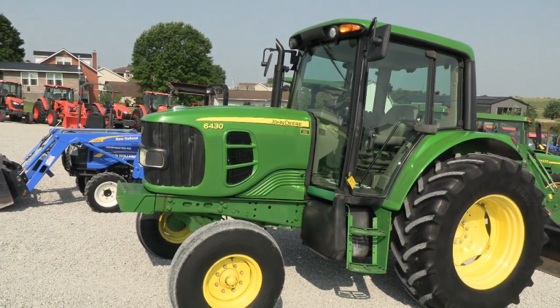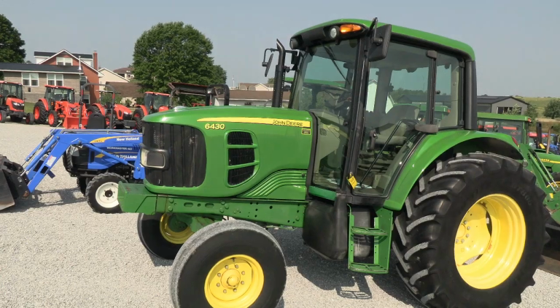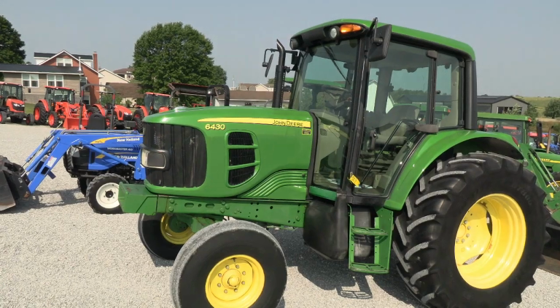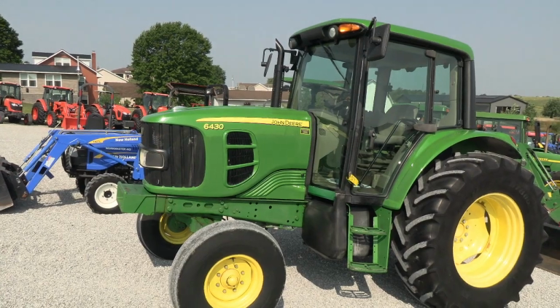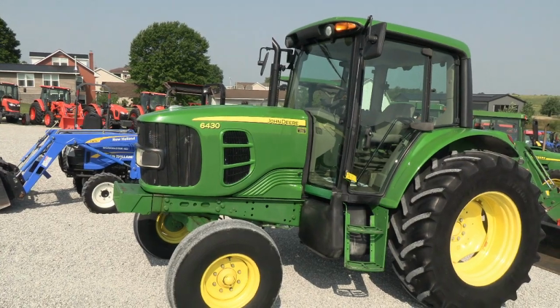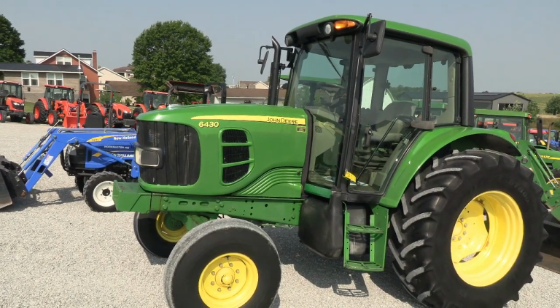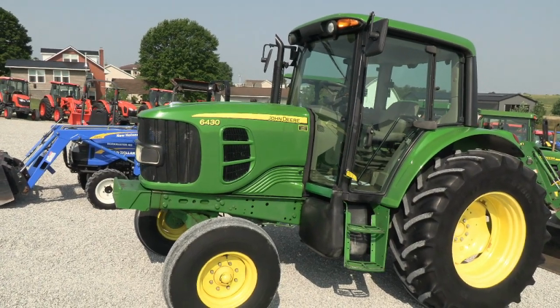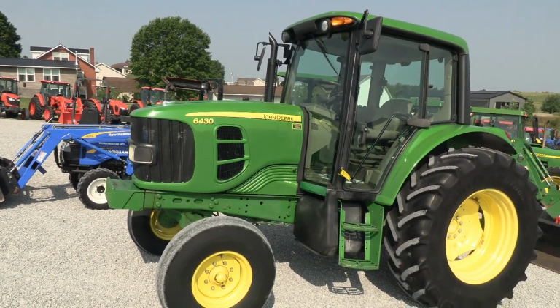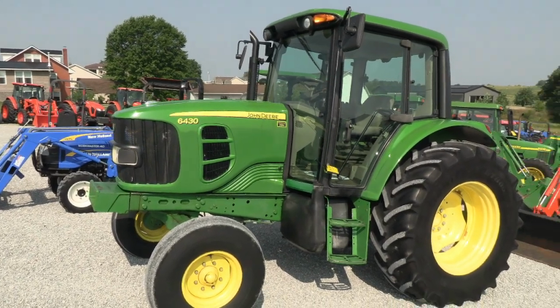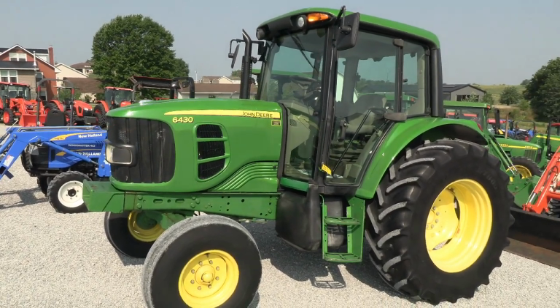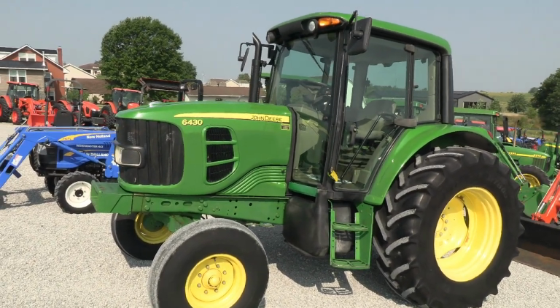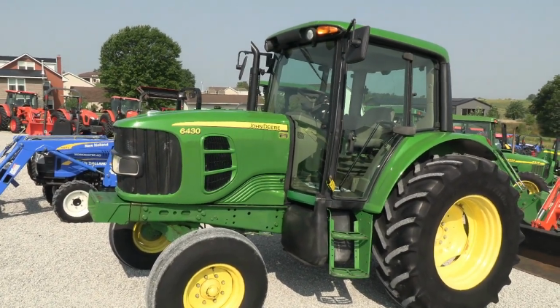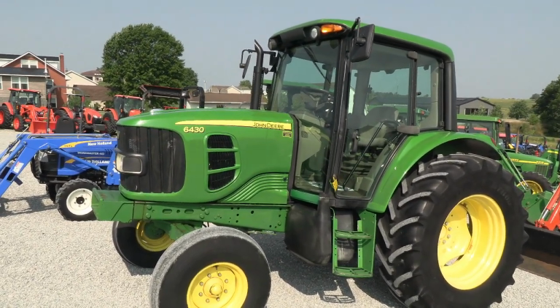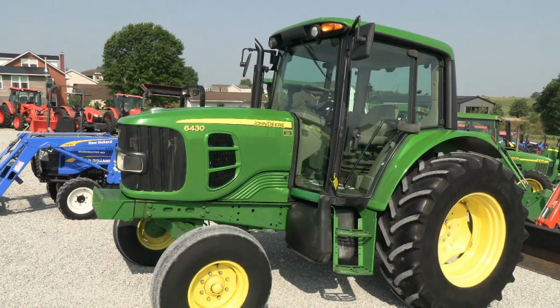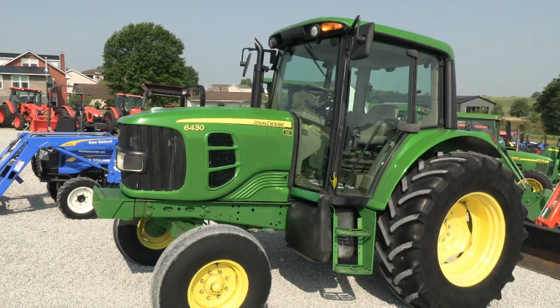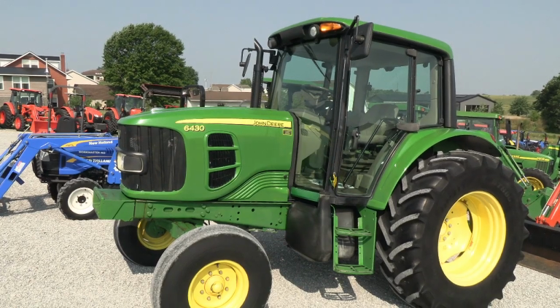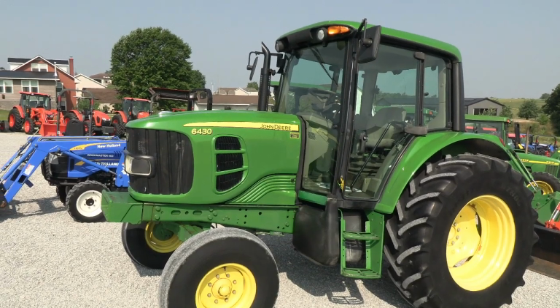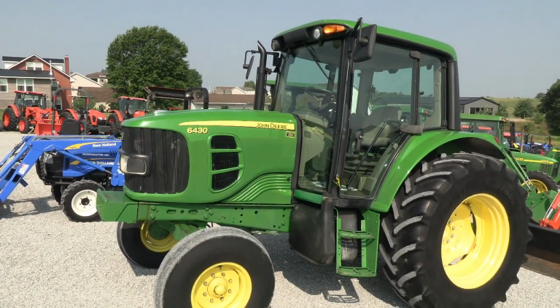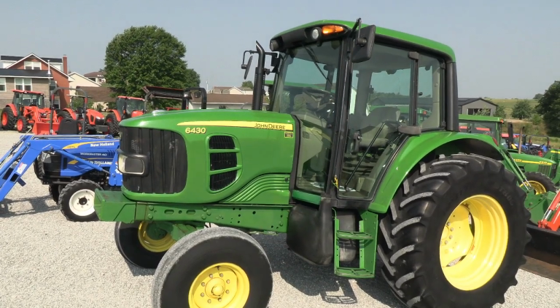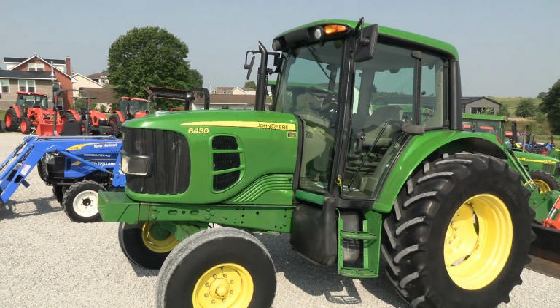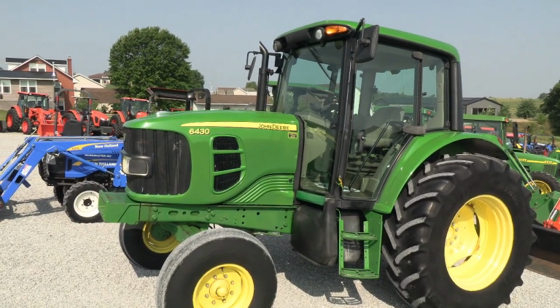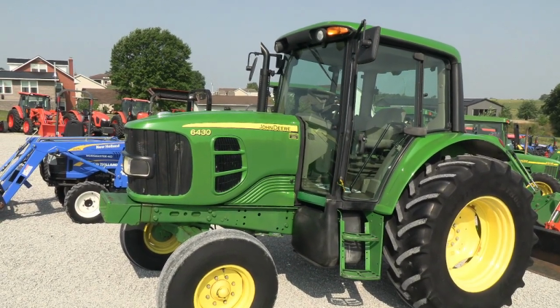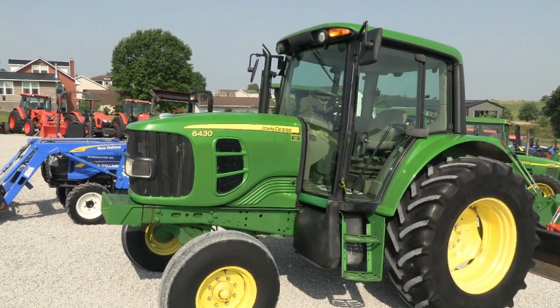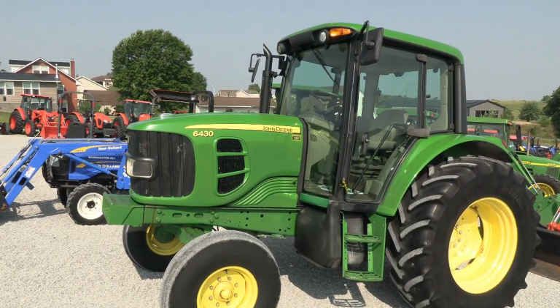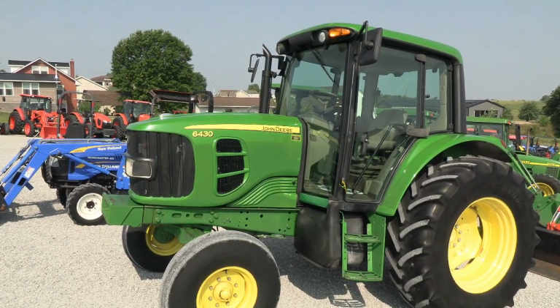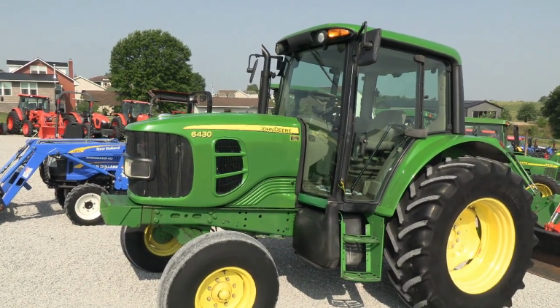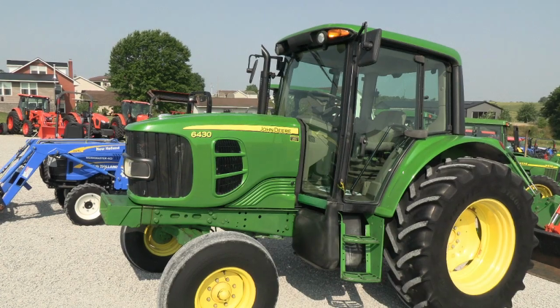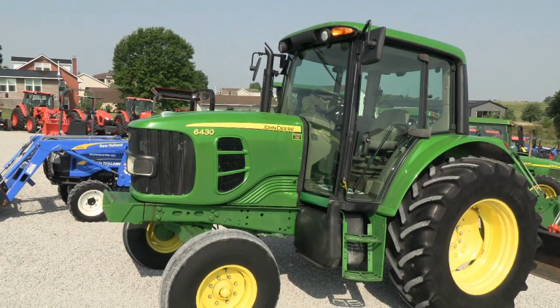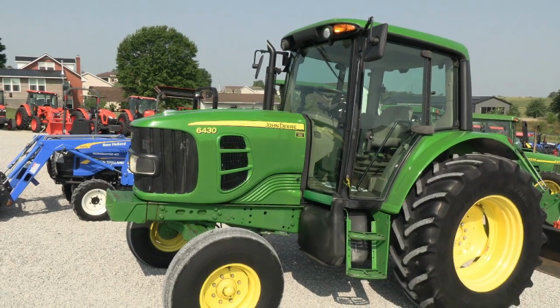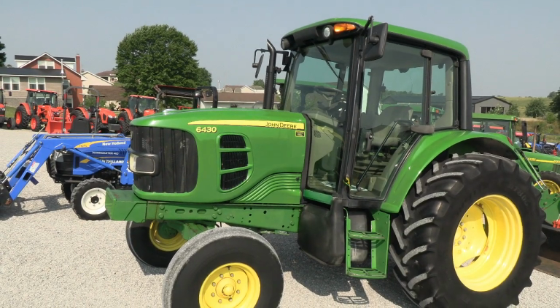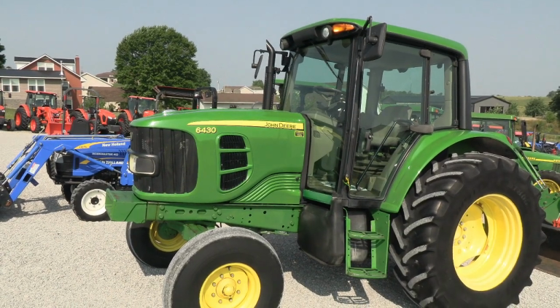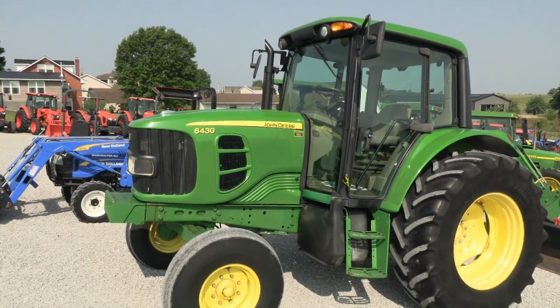It's got good hours on it. The engine is prior to the Tier IV emission regulation, so it has none of the Tier IV systems on it like the DPF or DEF. None of those systems are on this engine. It's a nice, clean, good running tractor.